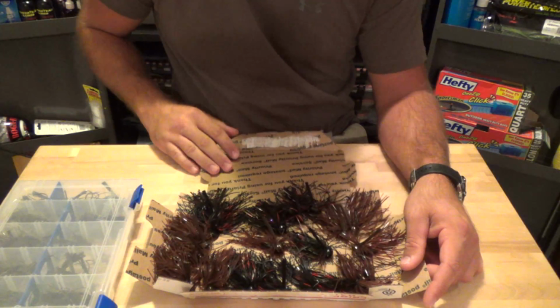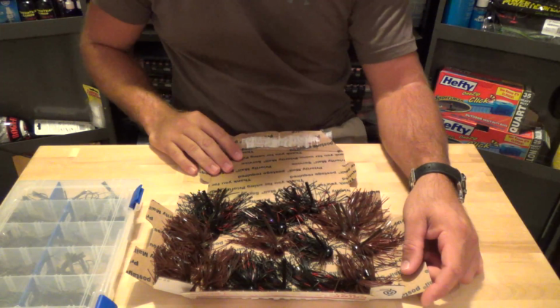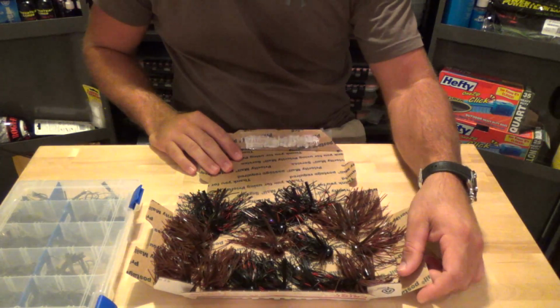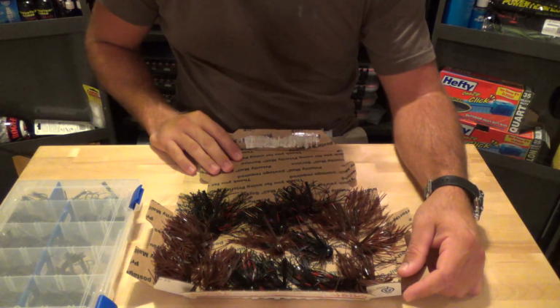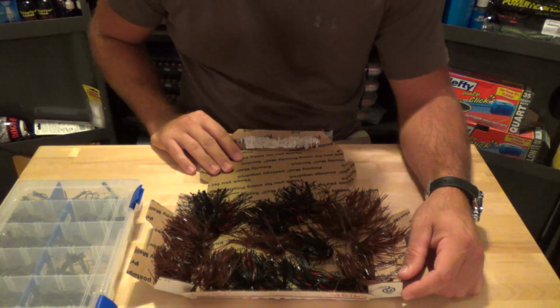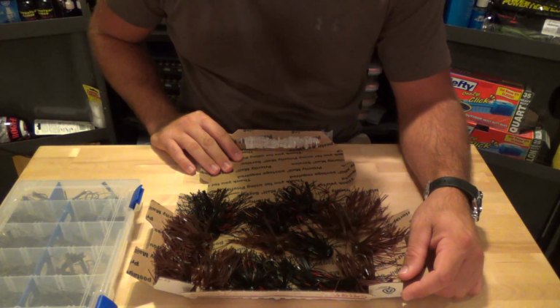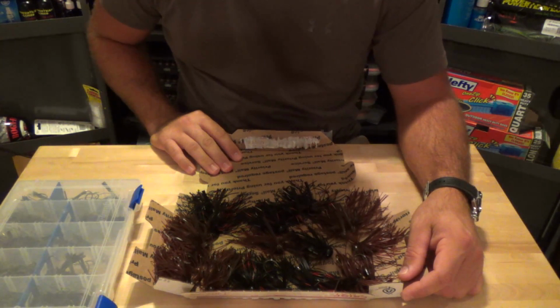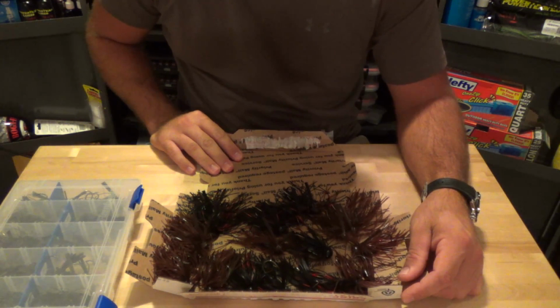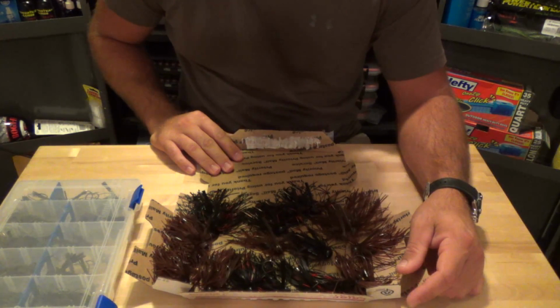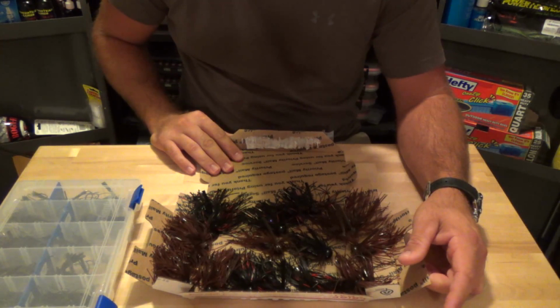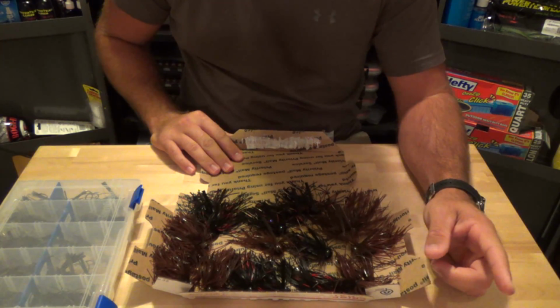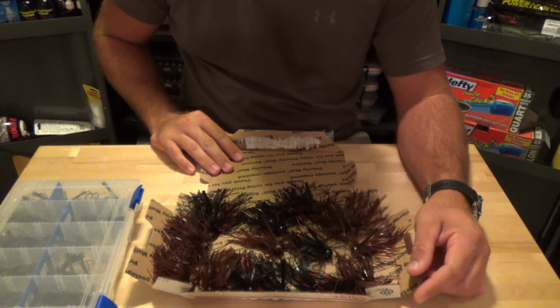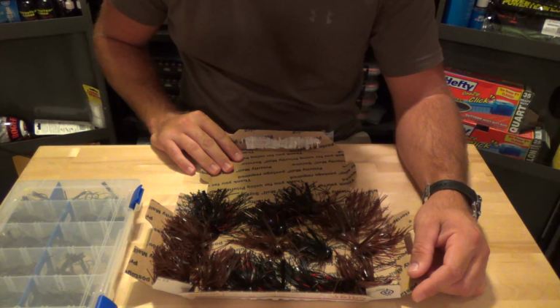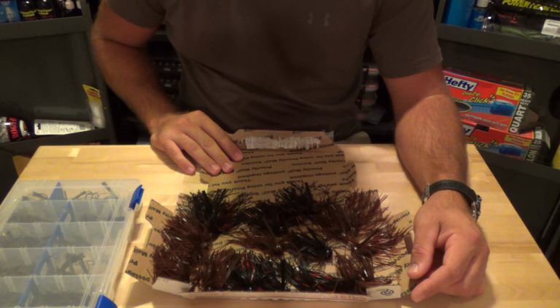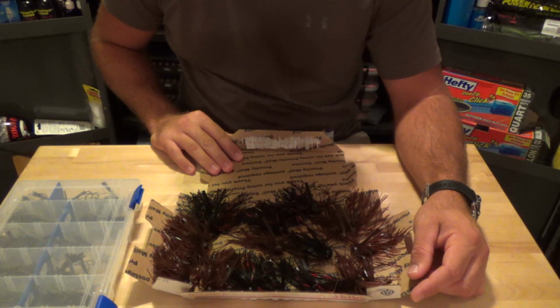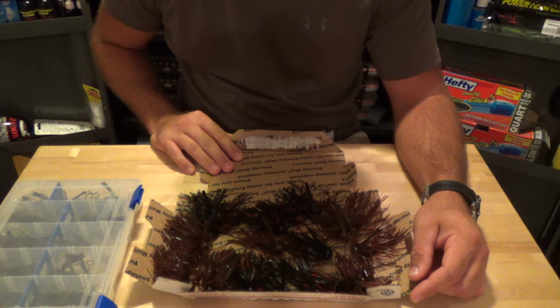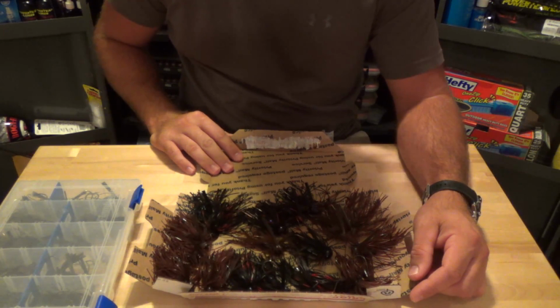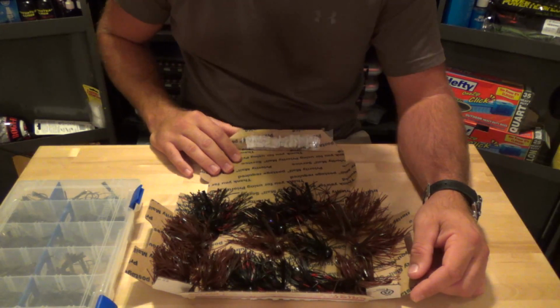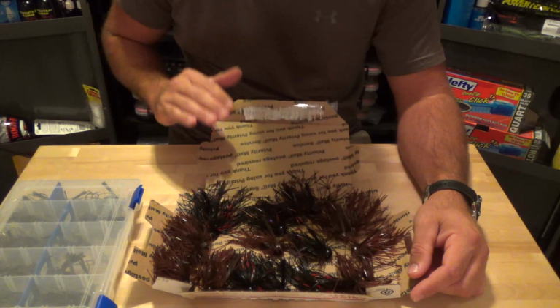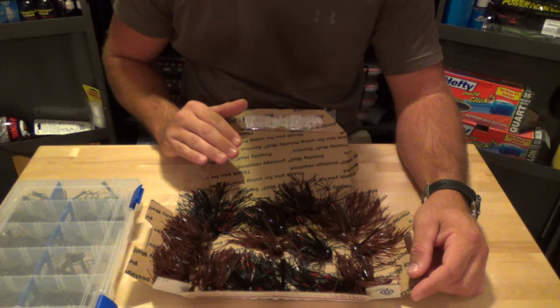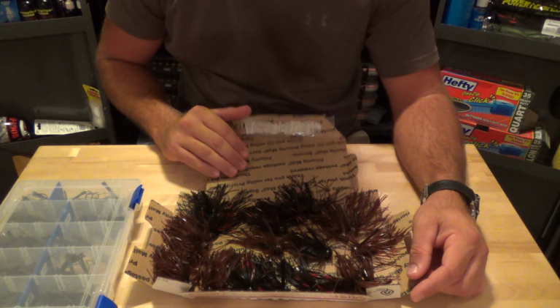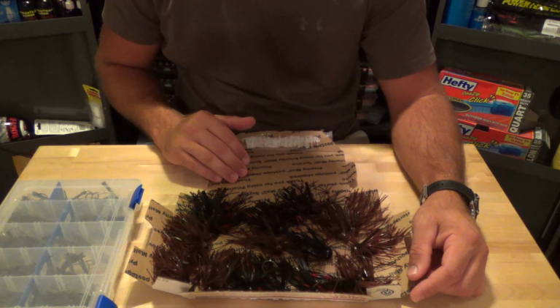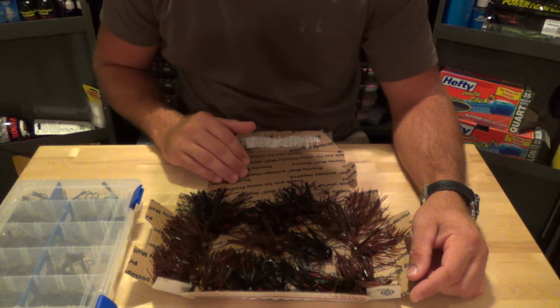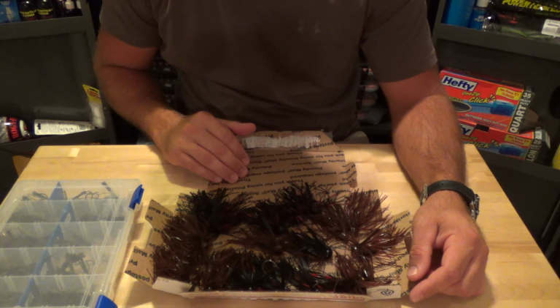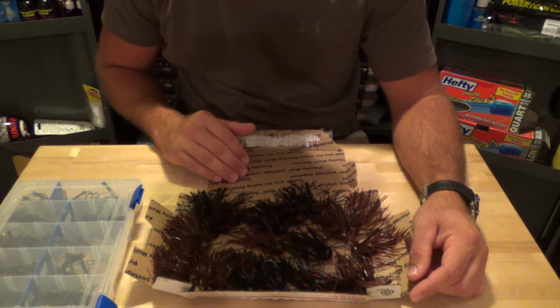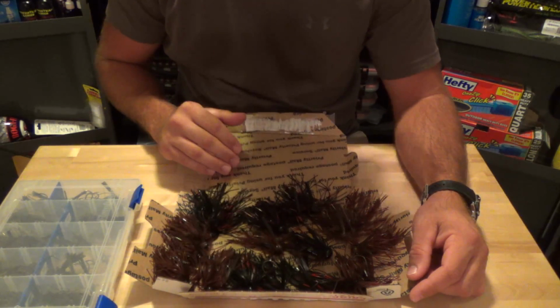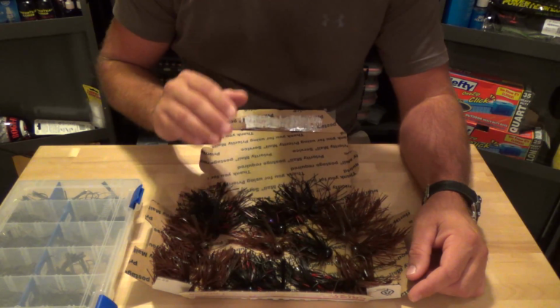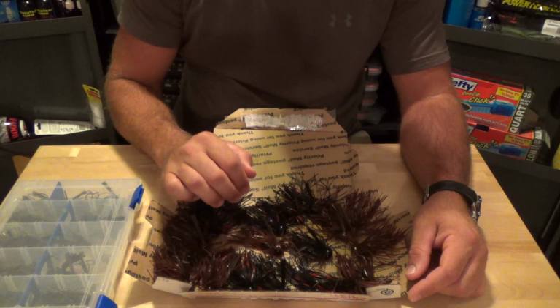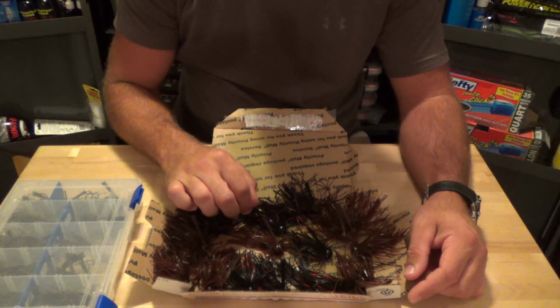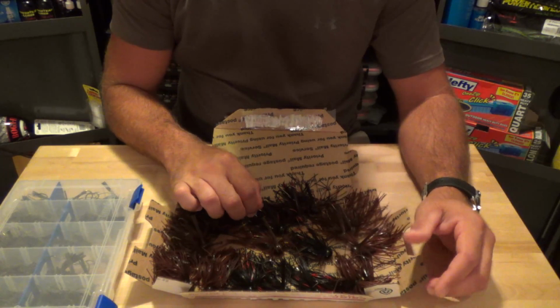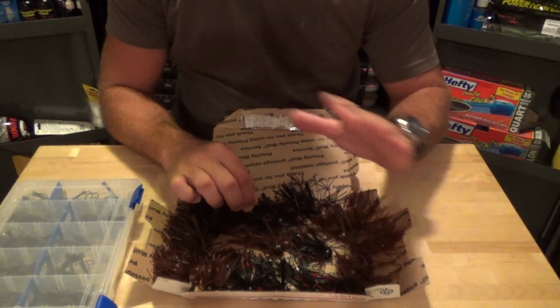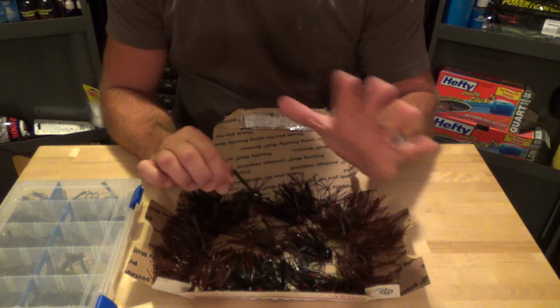Hey guys, what's going on? I made a jig order for Jeremy French. You guys may know him on YouTube as FishingFrenchy33. If he decides to put out a website, he's going to call it Frenchy's Custom Jigs. And when he says custom, he means completely custom.